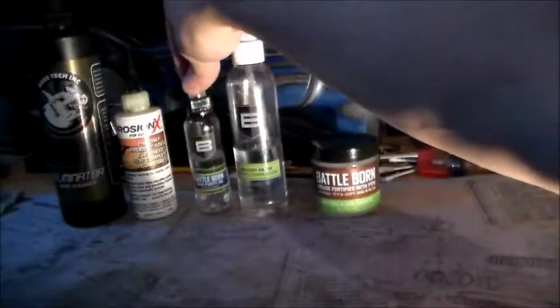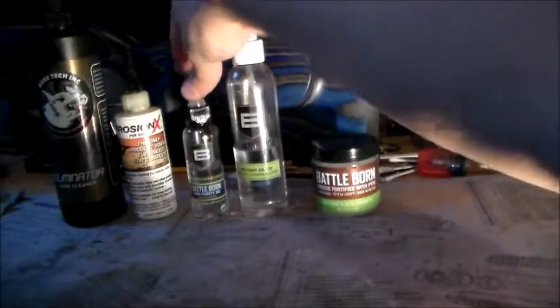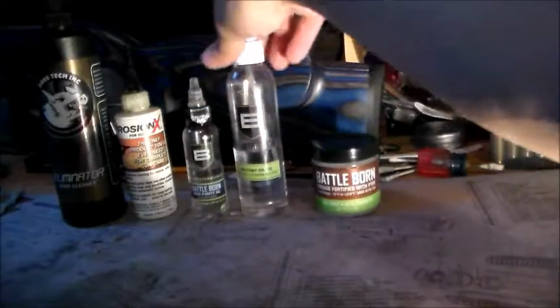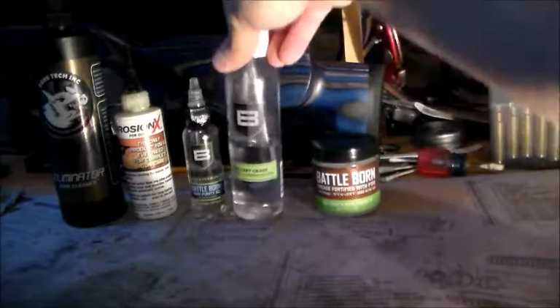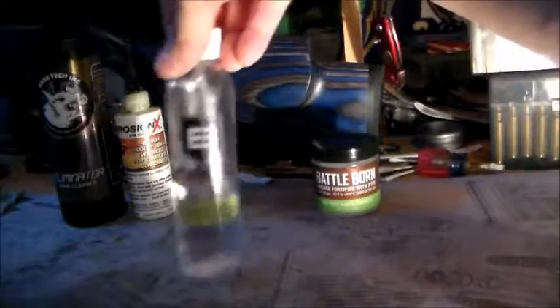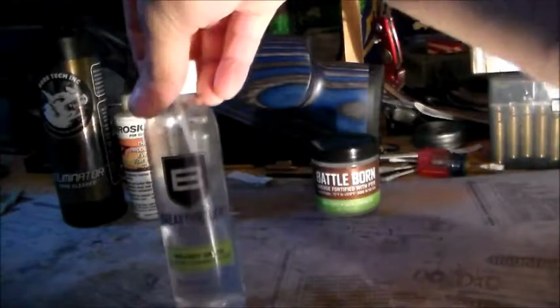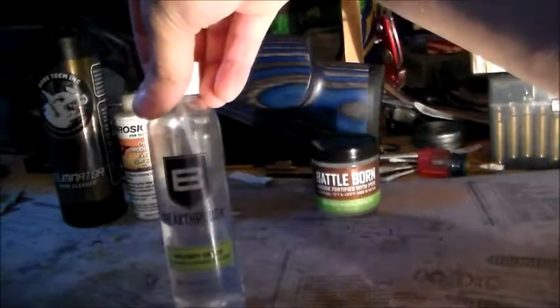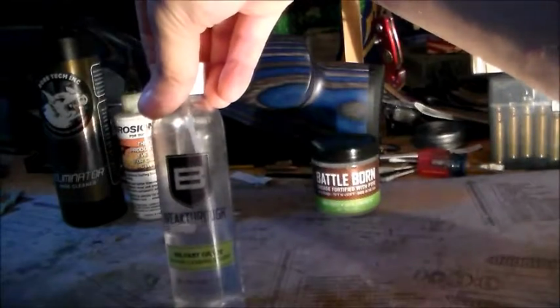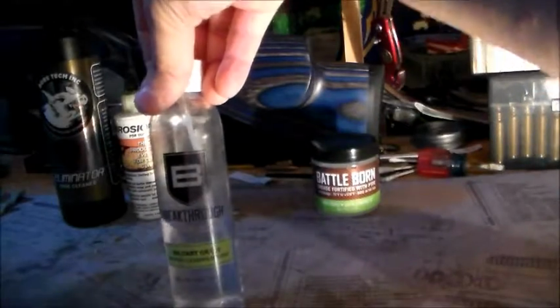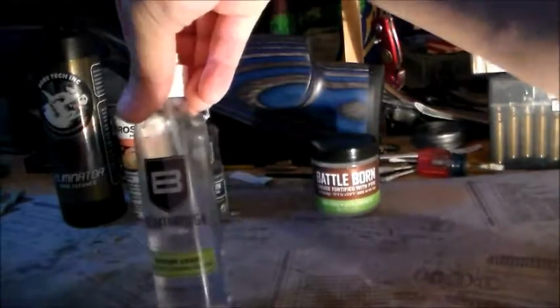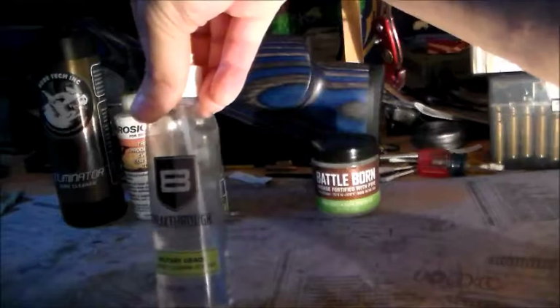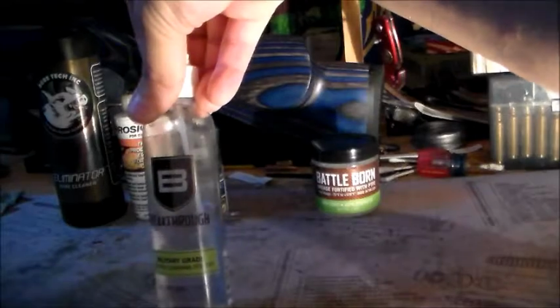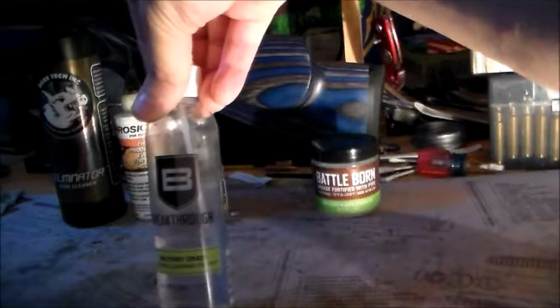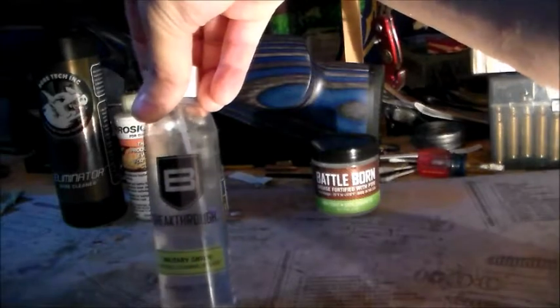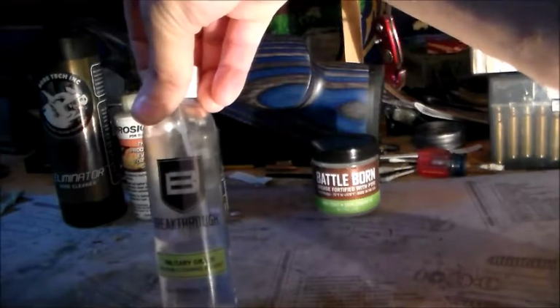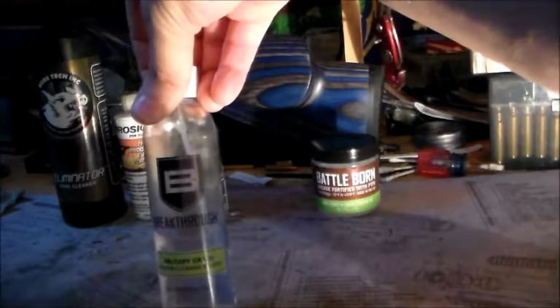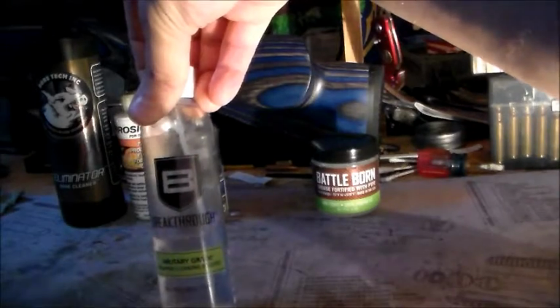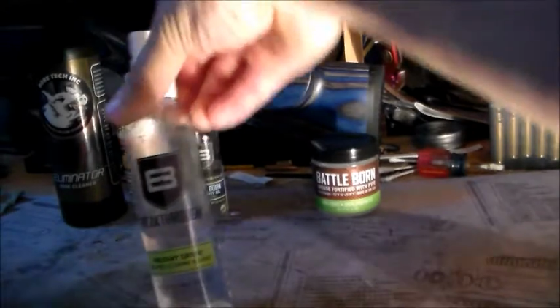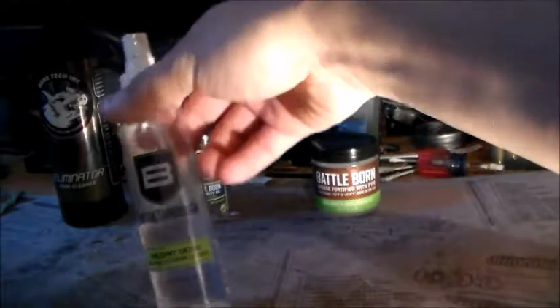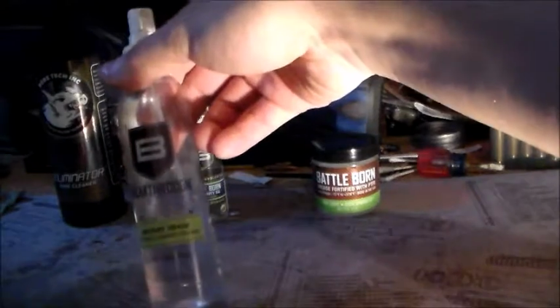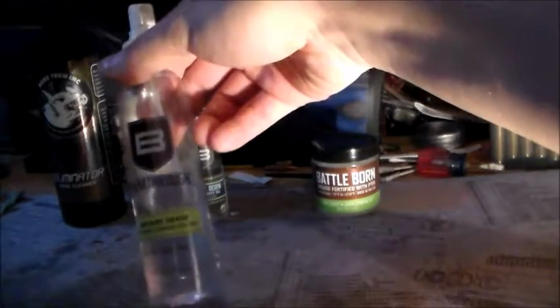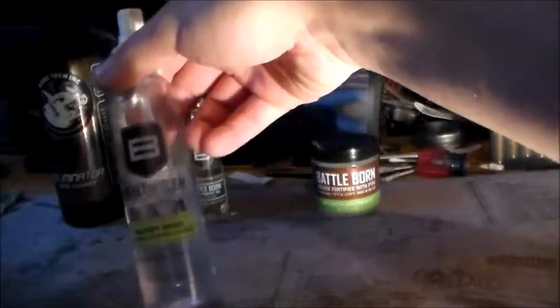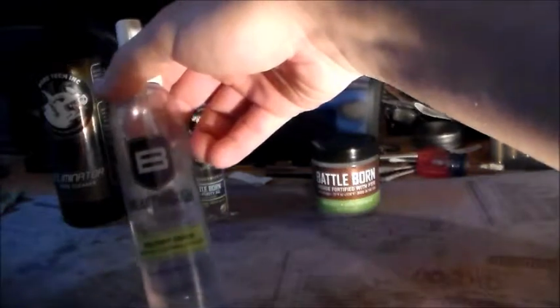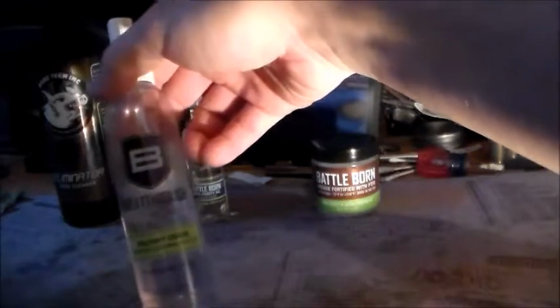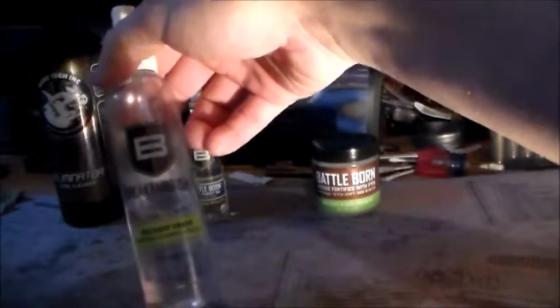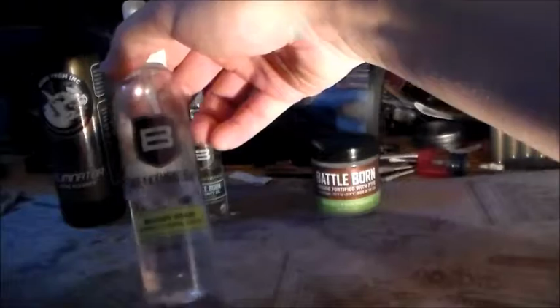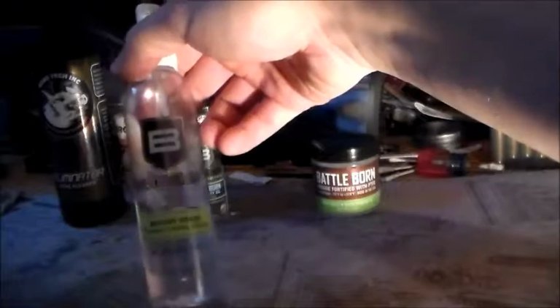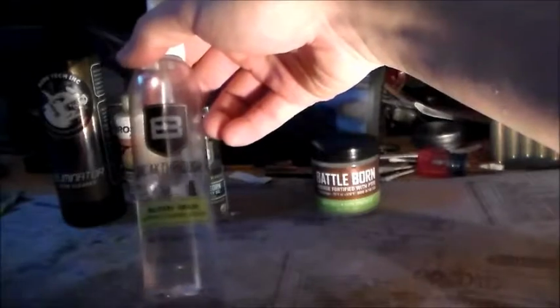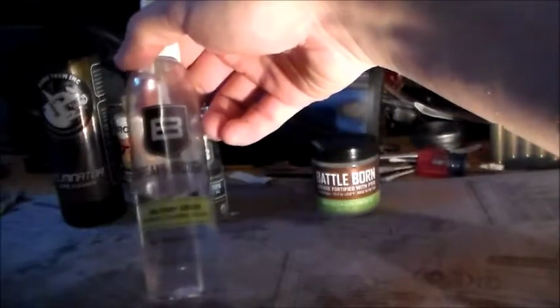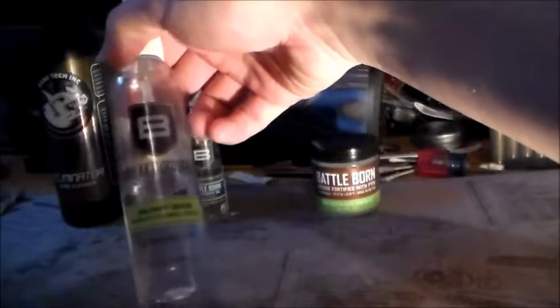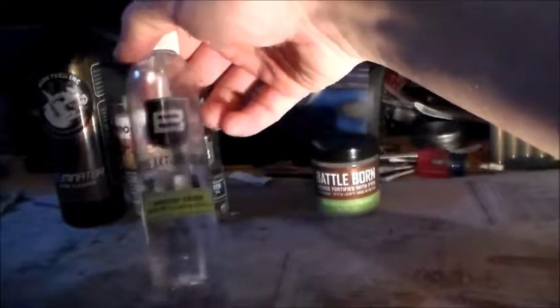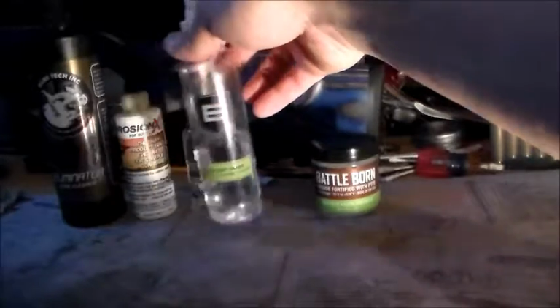Up next here is my solvent. This eats through it — it takes a little time. You can get more aggressive solvents, but this one you don't have to worry about your finish coming off. It's very good on finish and polymers.